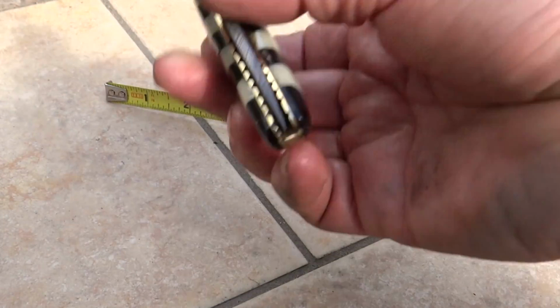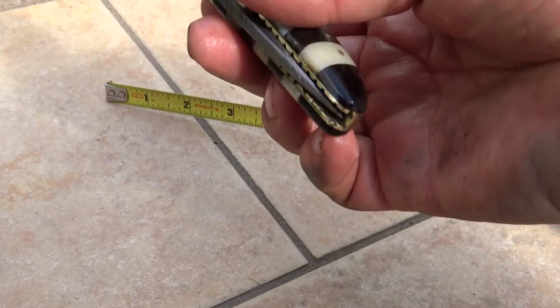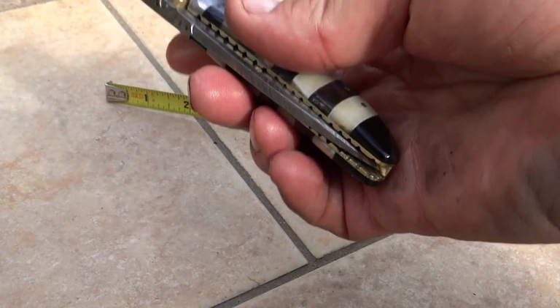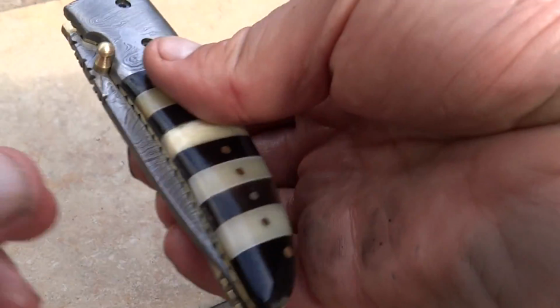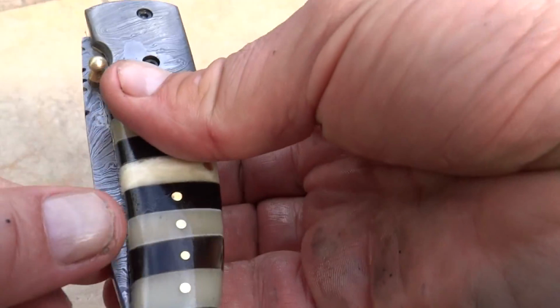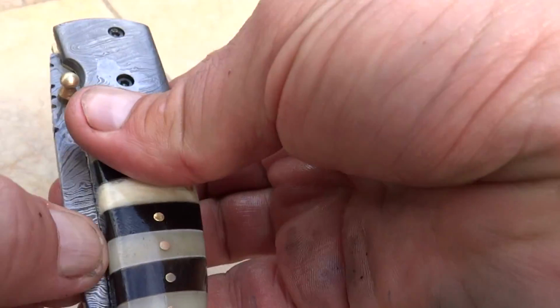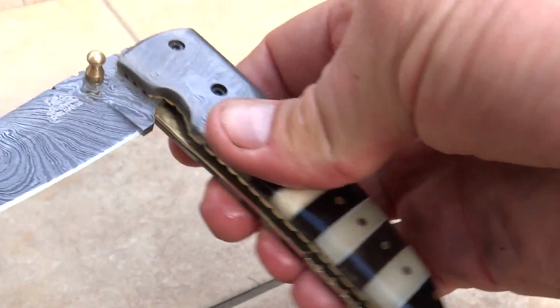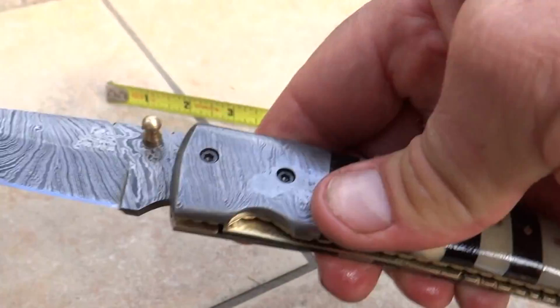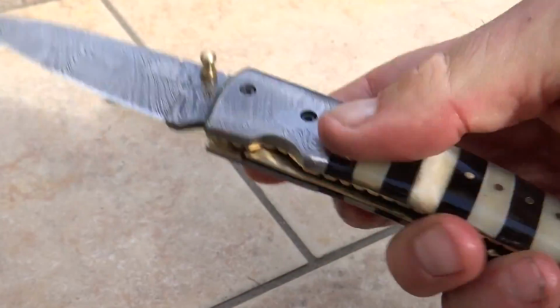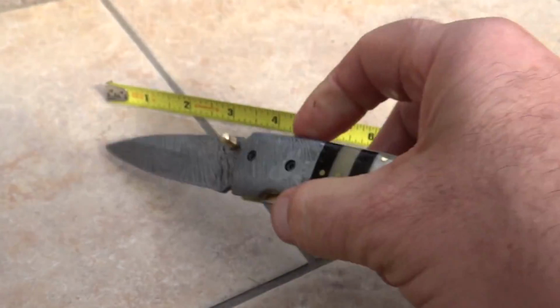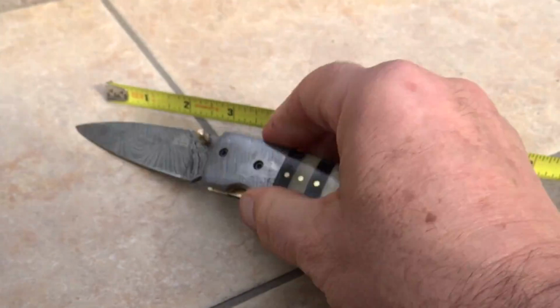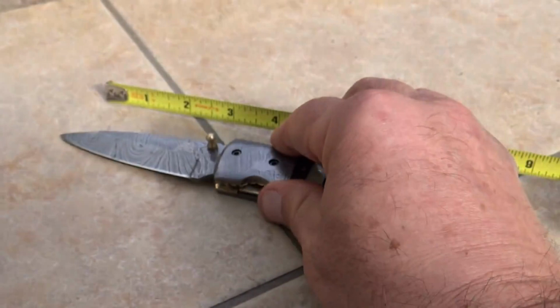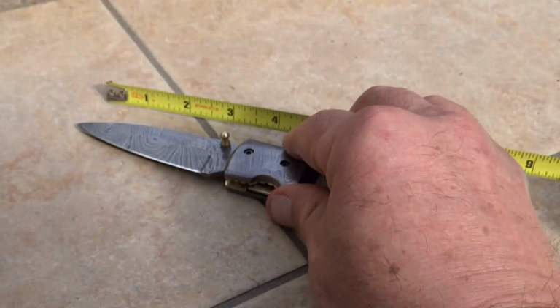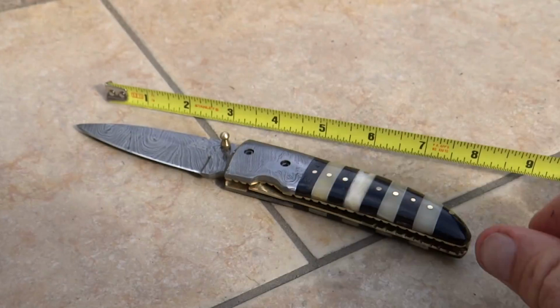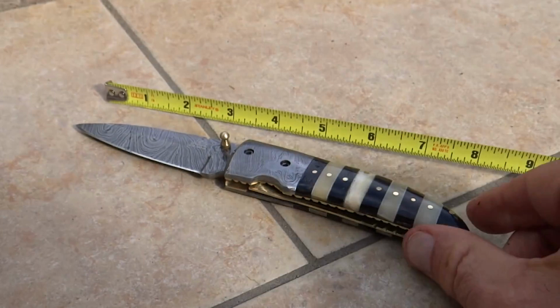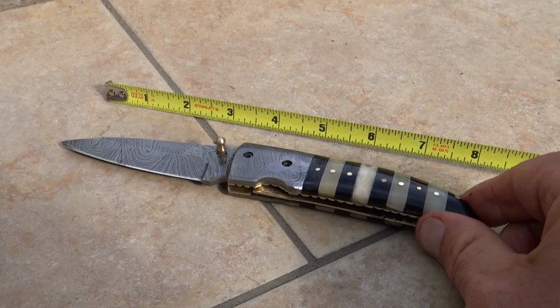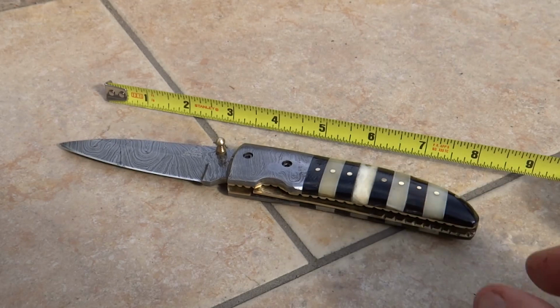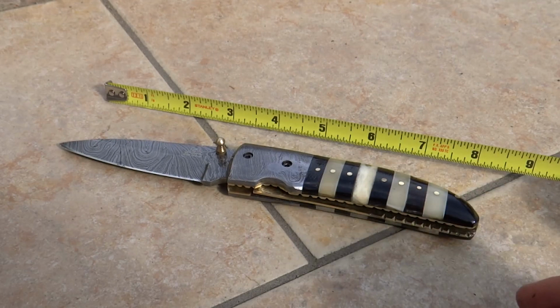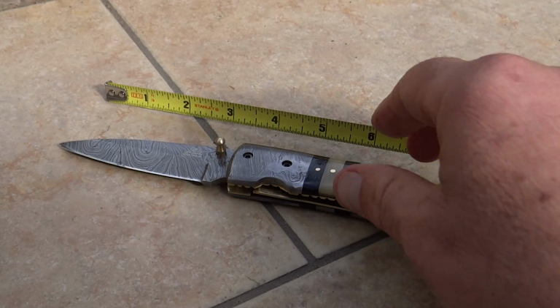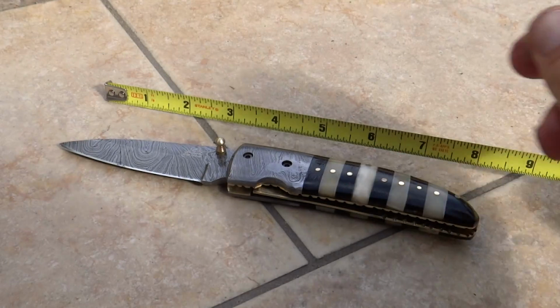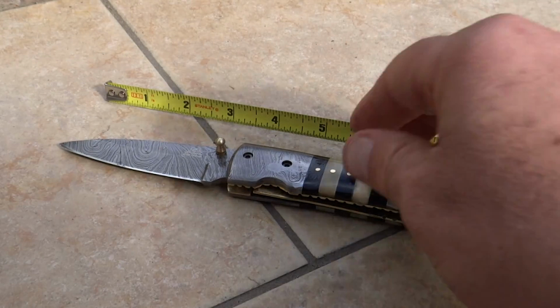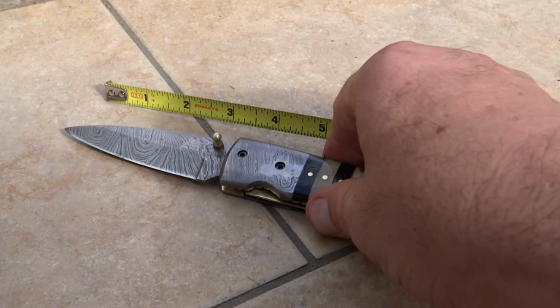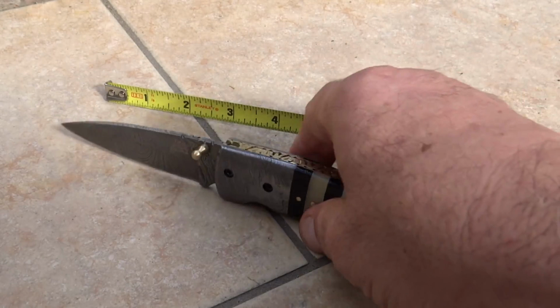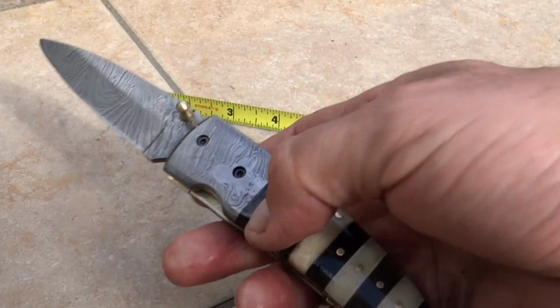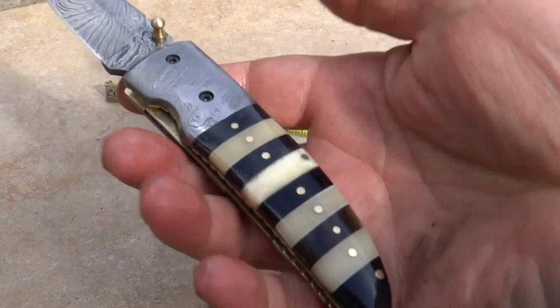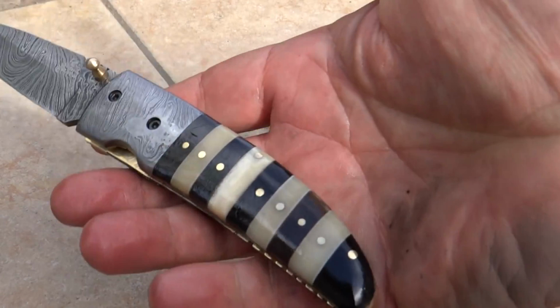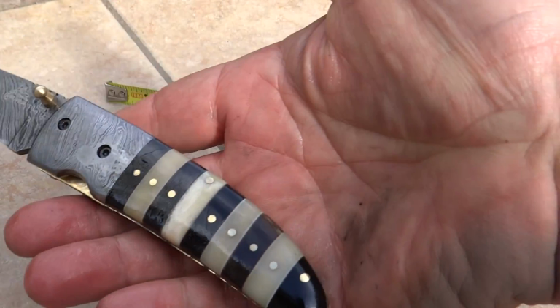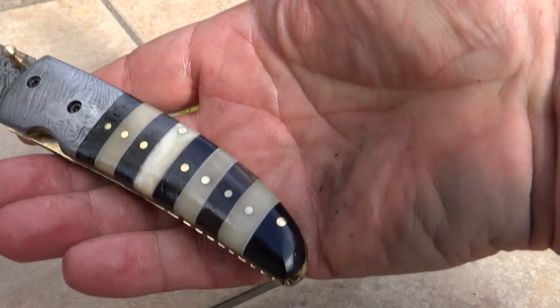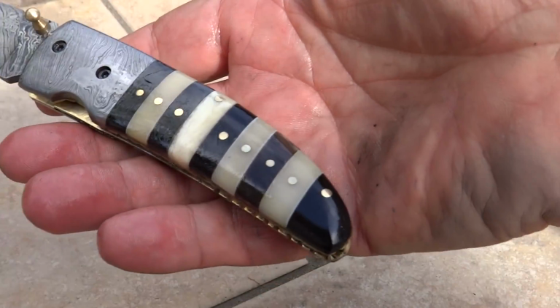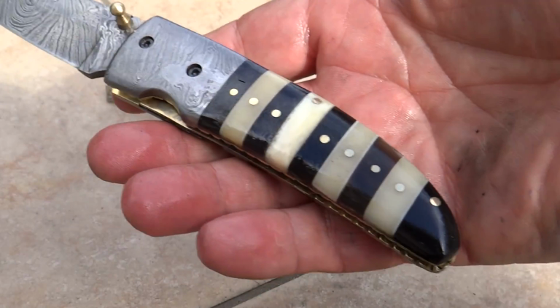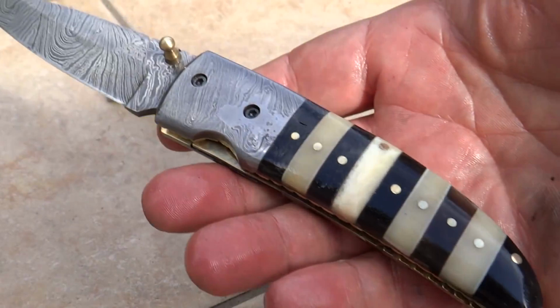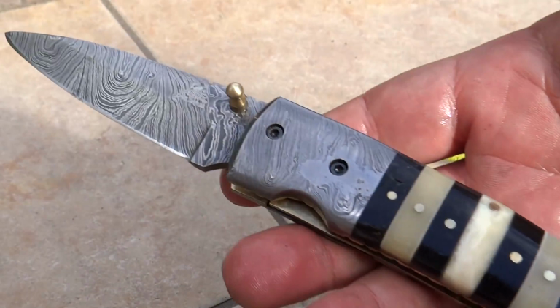Opened up, let's see what she looks like. Pretty typical seven and a half, eight inches. What a looker — piece of art, collector's item.